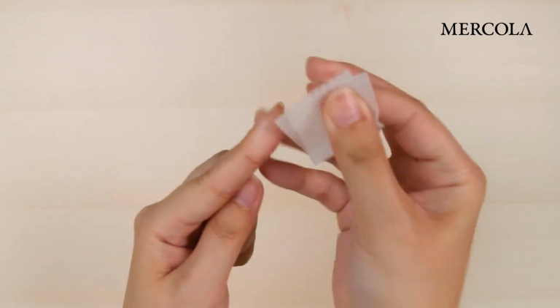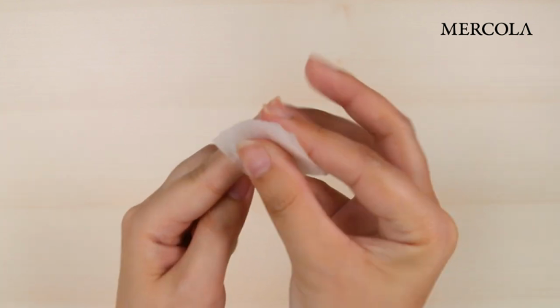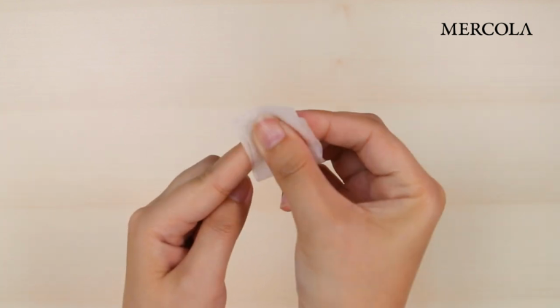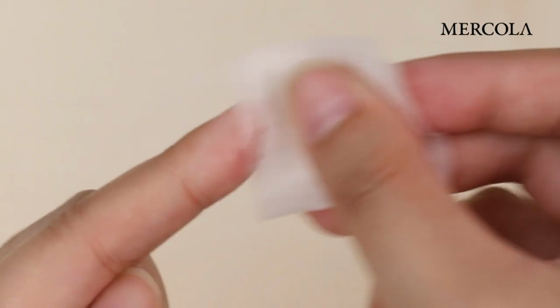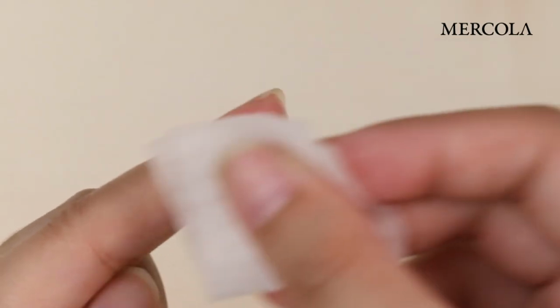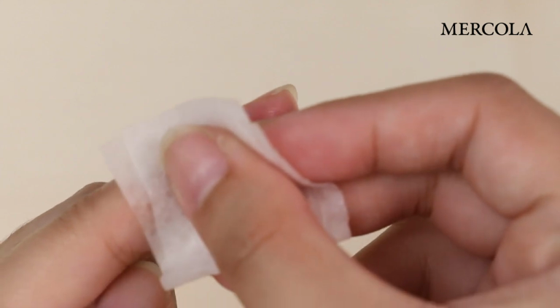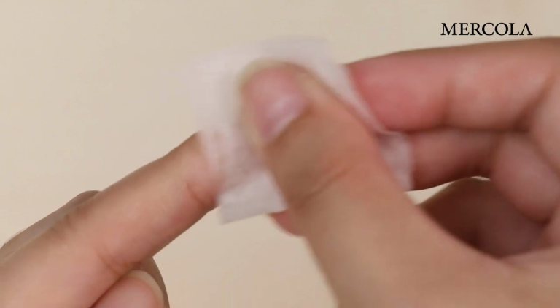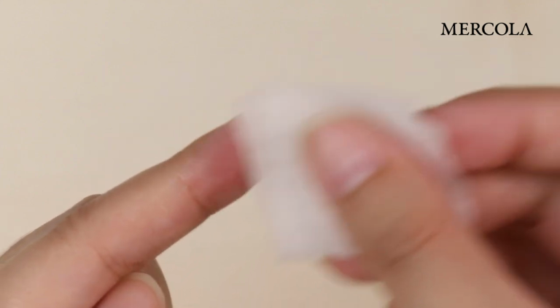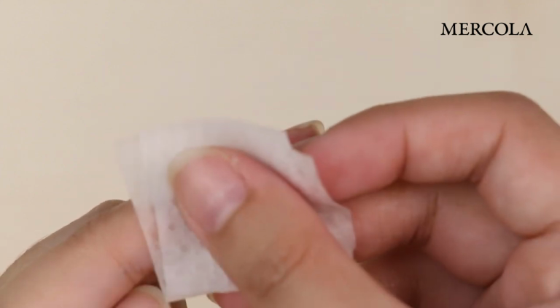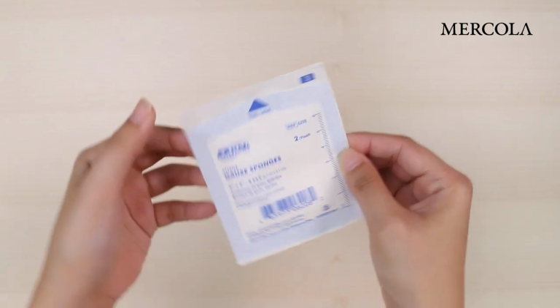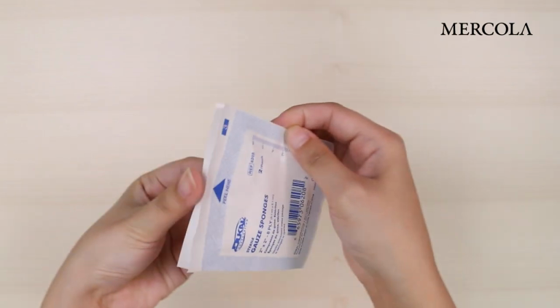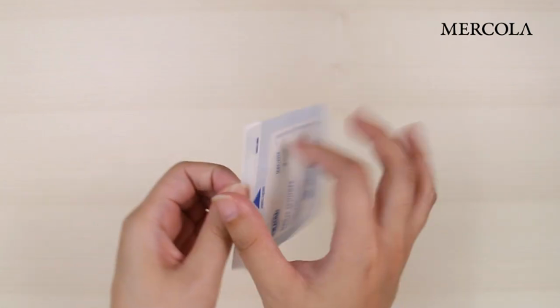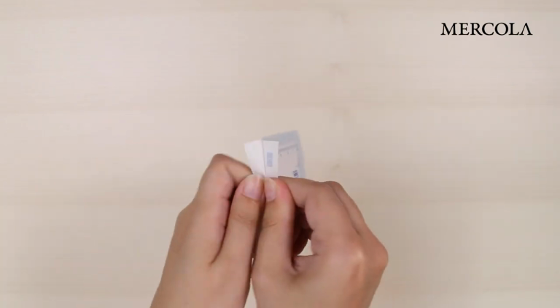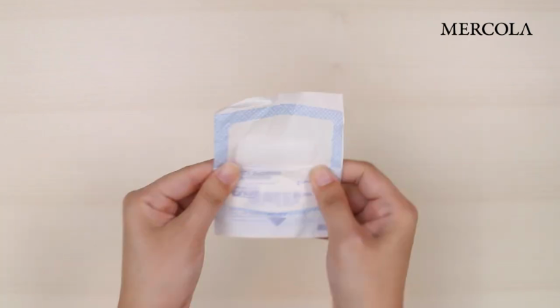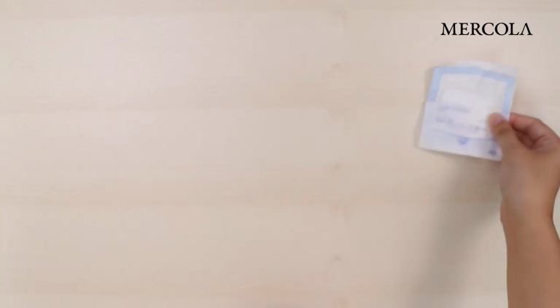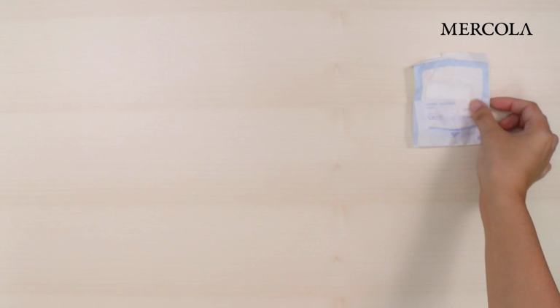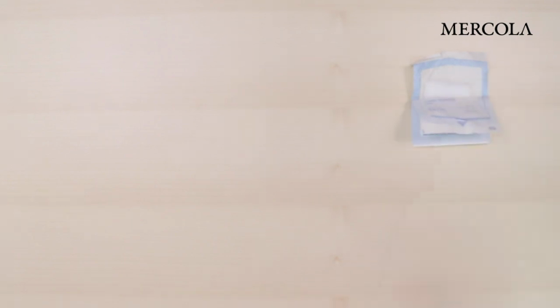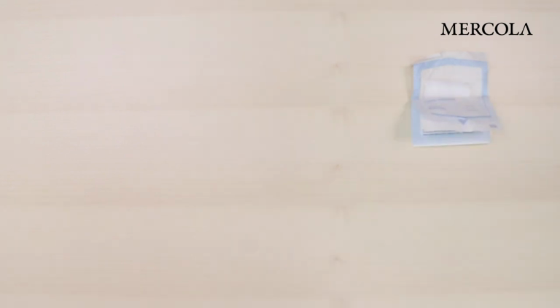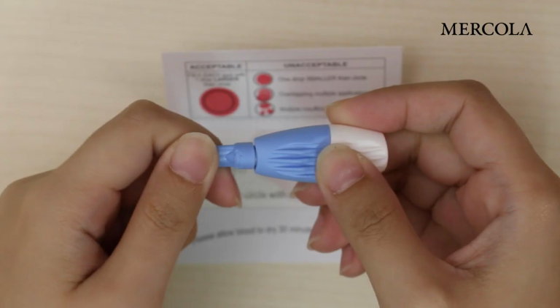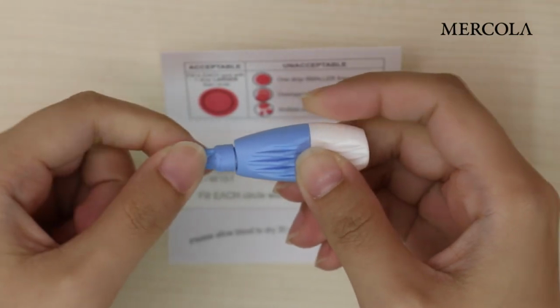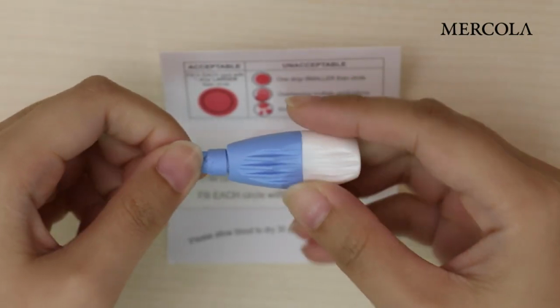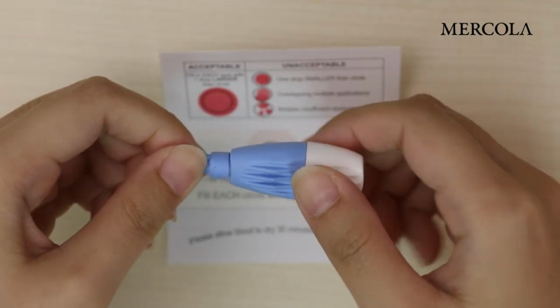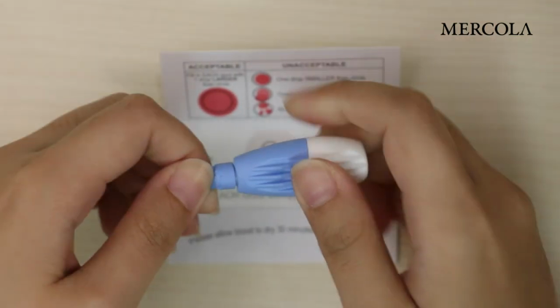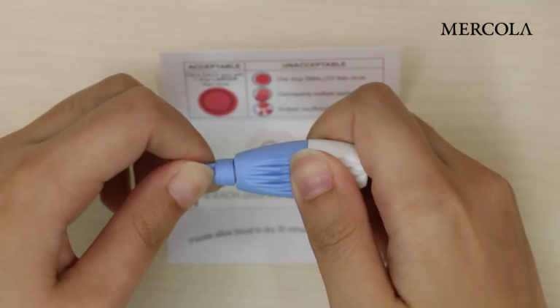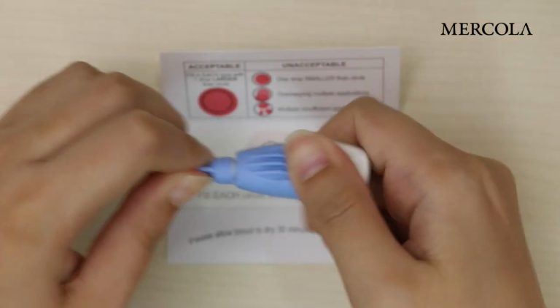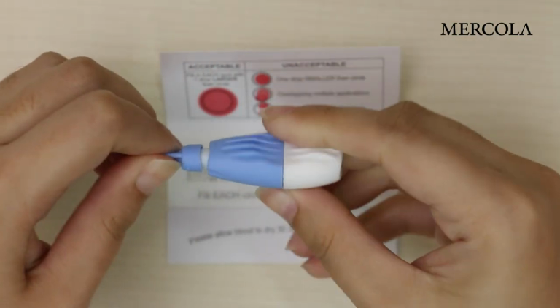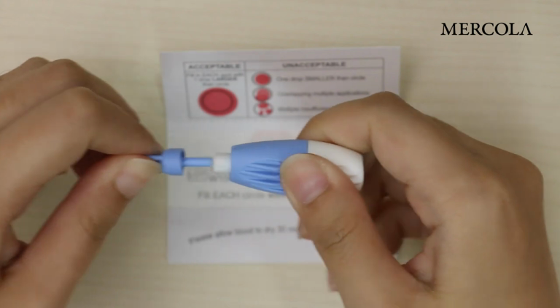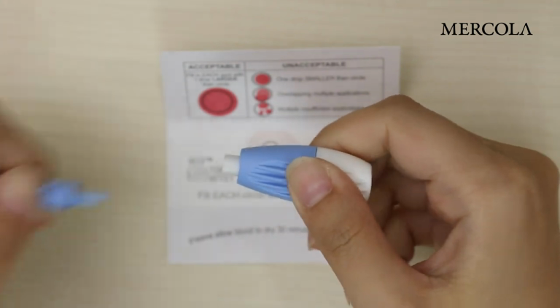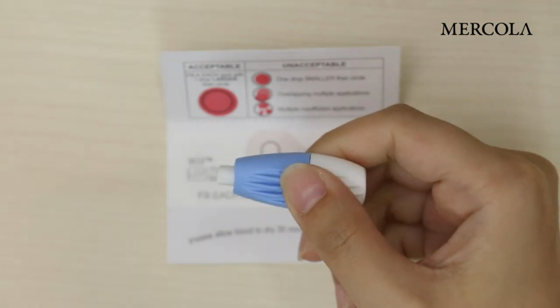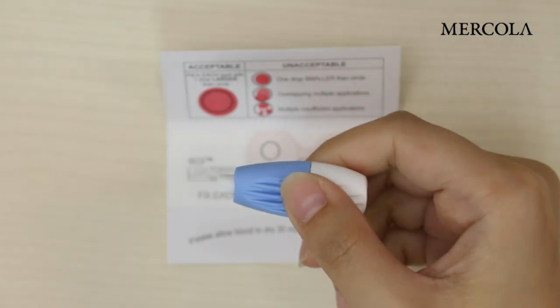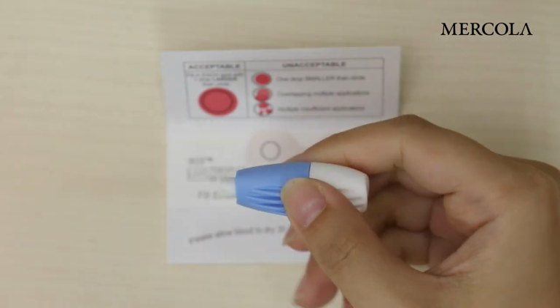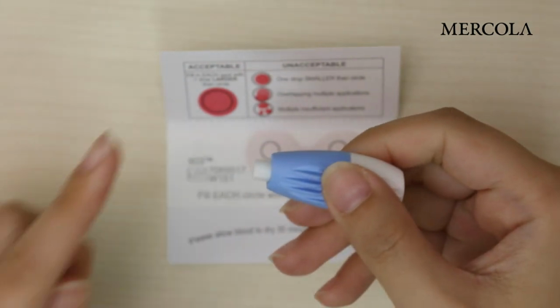You will want to choose a spot inside the edge of the fingernail. Then open the sterile gauze pad and keep it ready. Get the lancet and twist the cap open. You will only need one, but an extra lancet is provided.